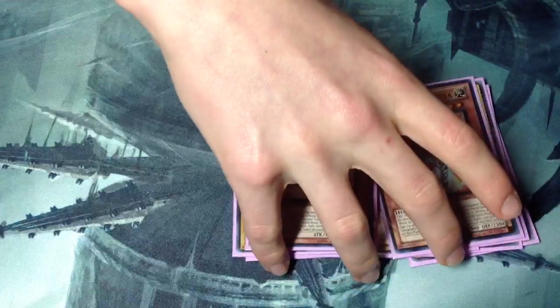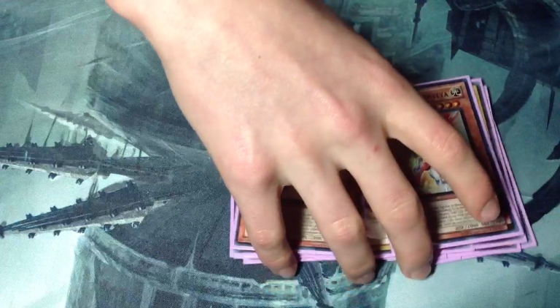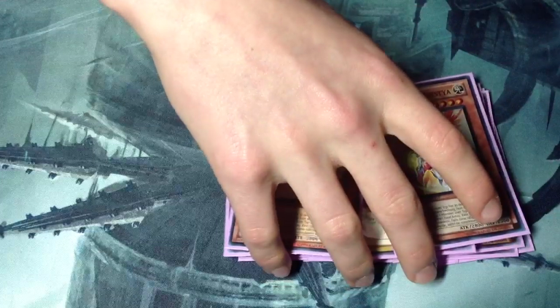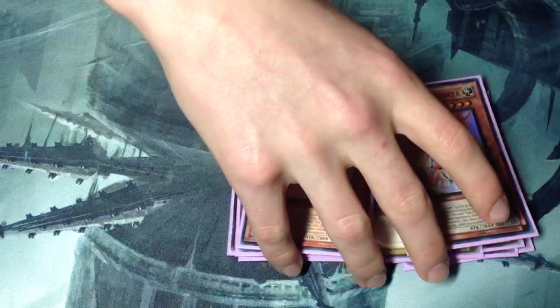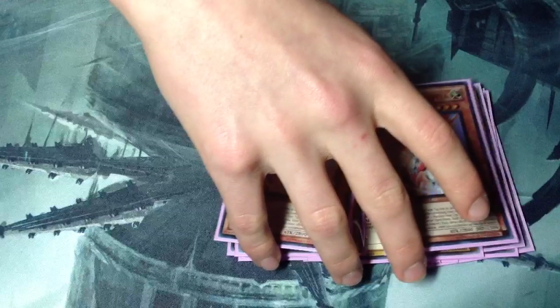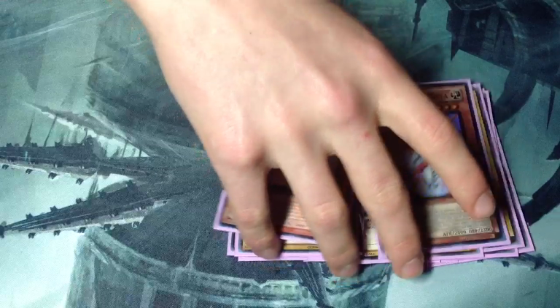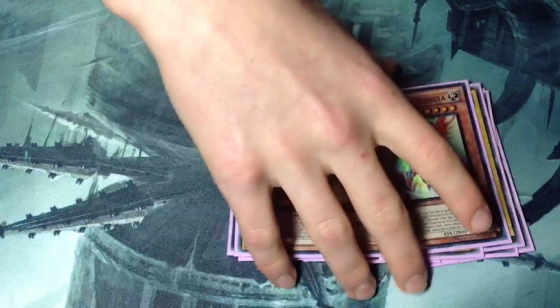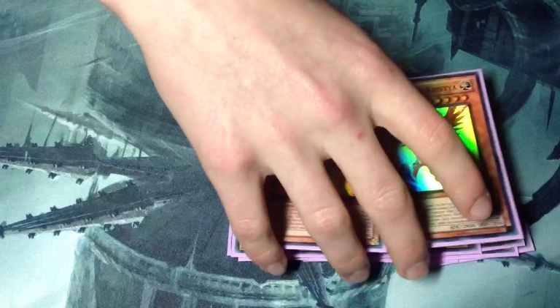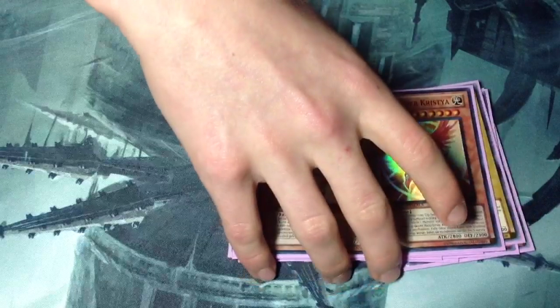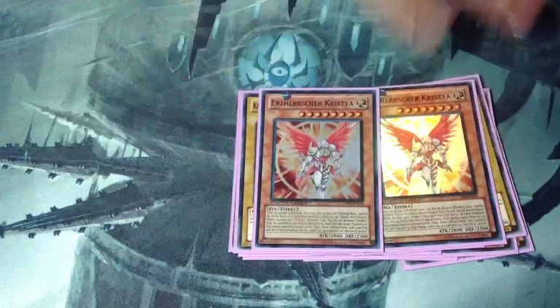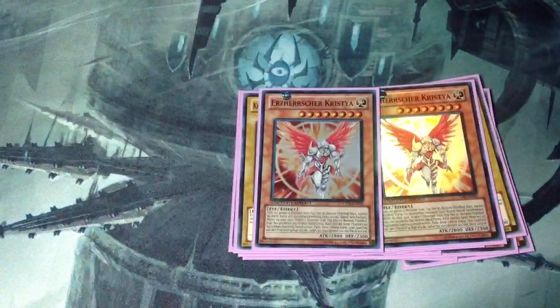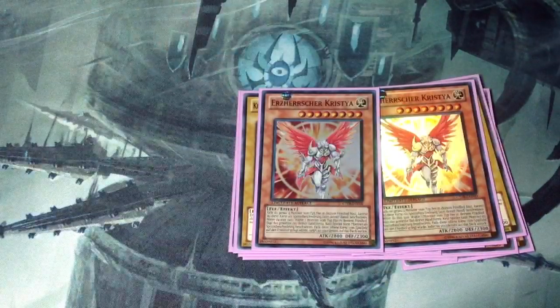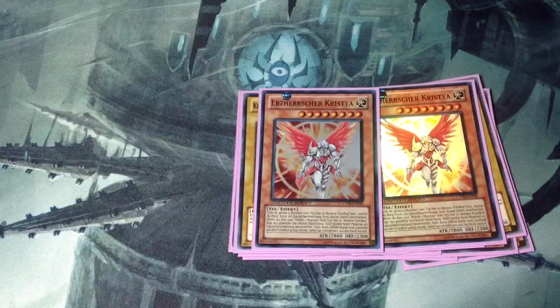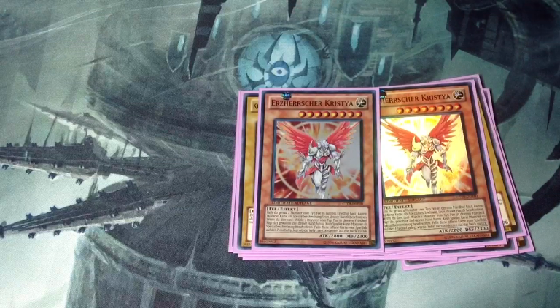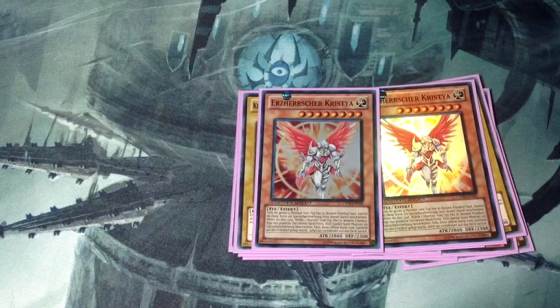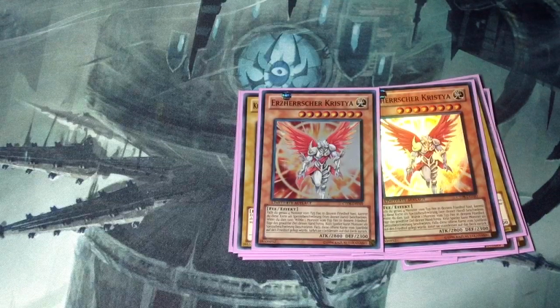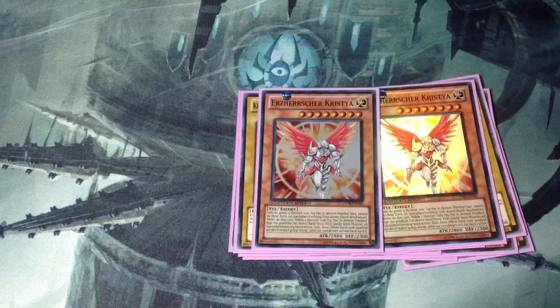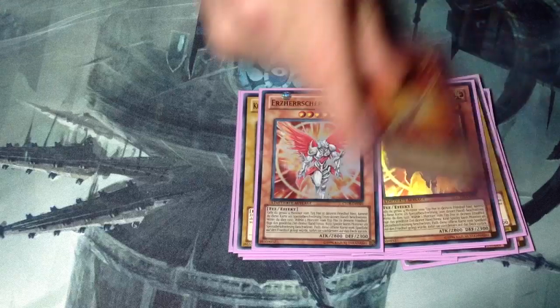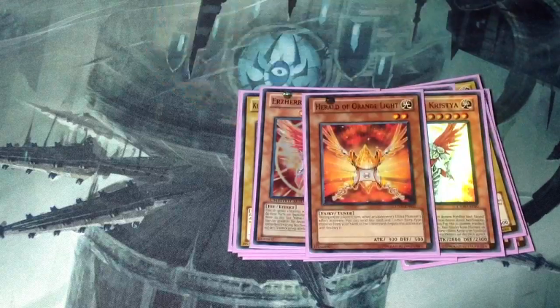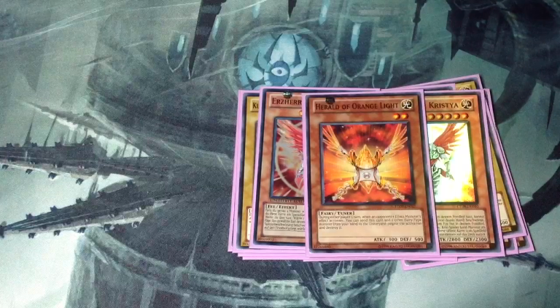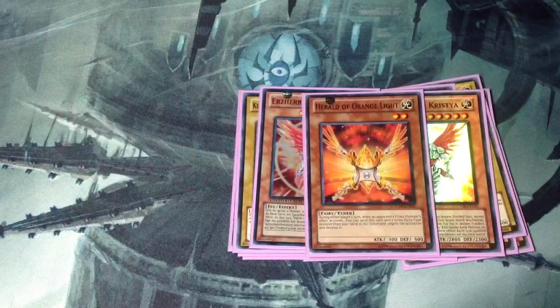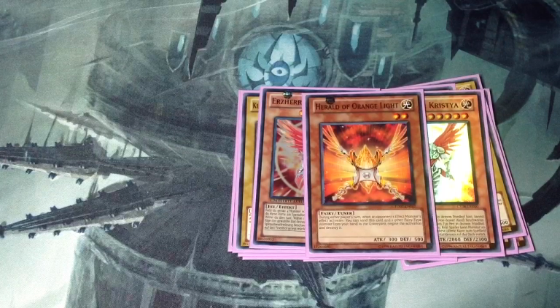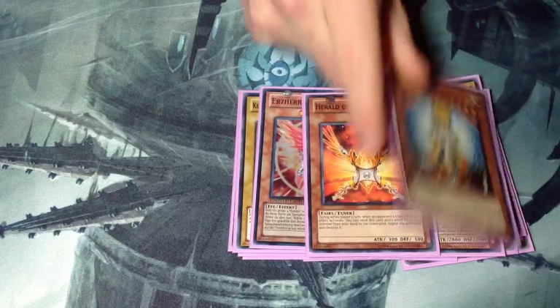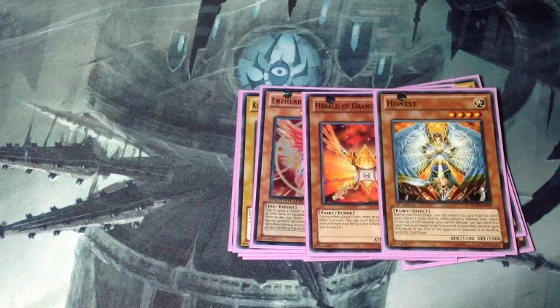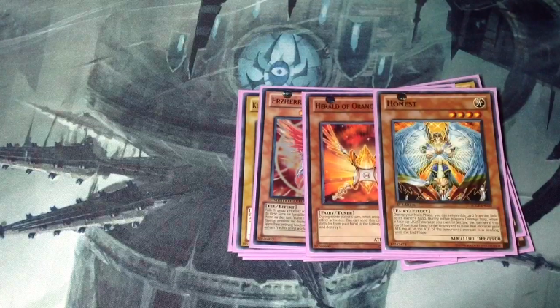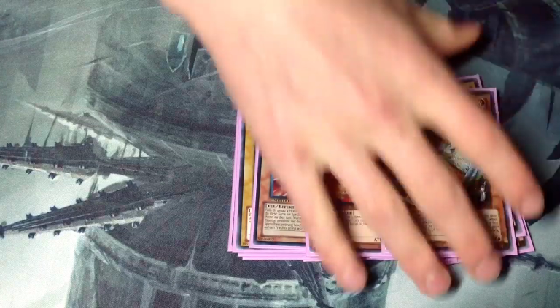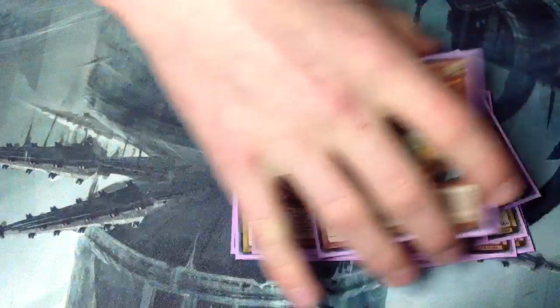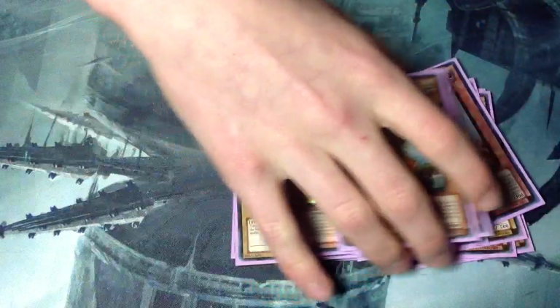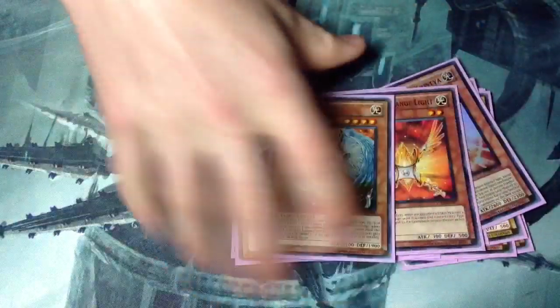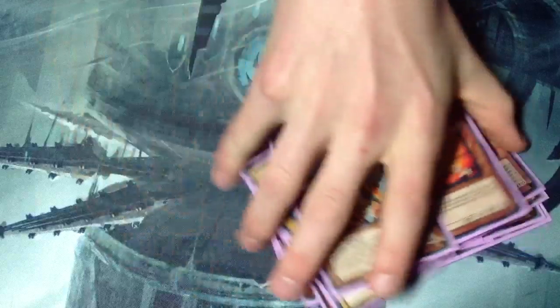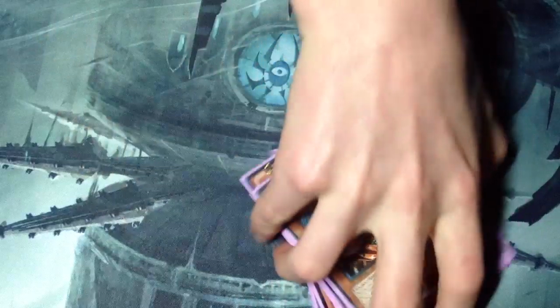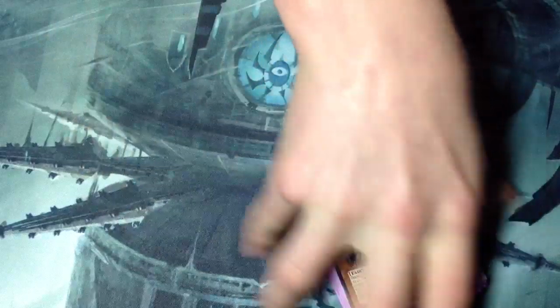You have to make a deck almost around Christia if you're going to play 3. And then a Herald and Honest. That's it for the Fairy part.